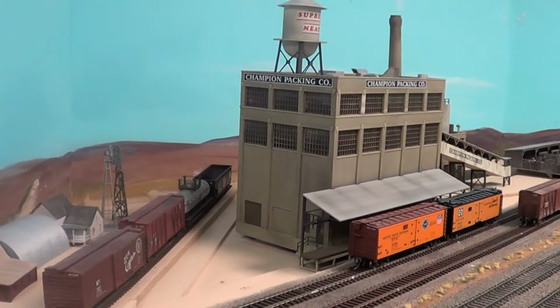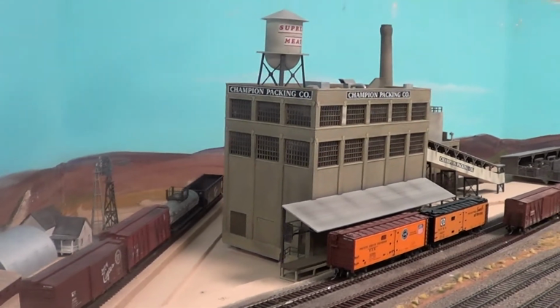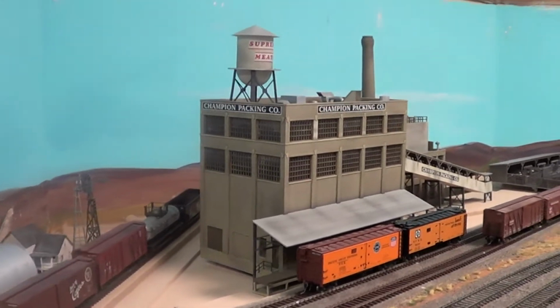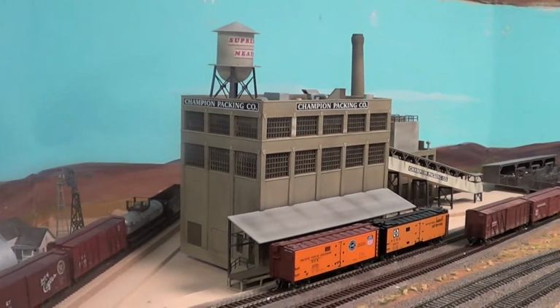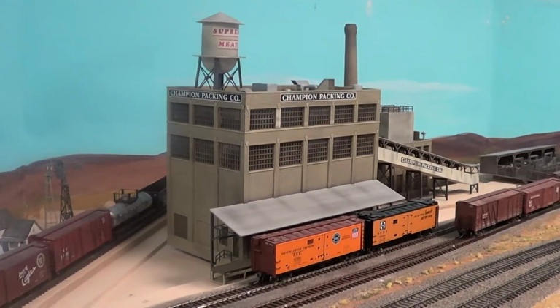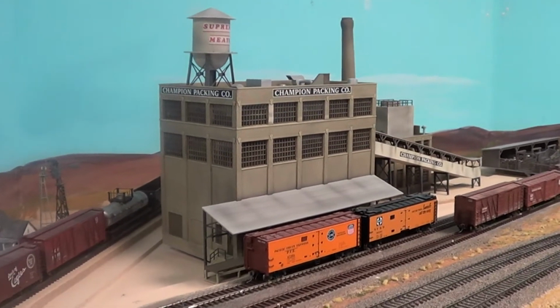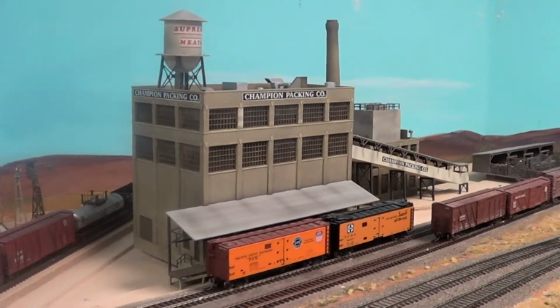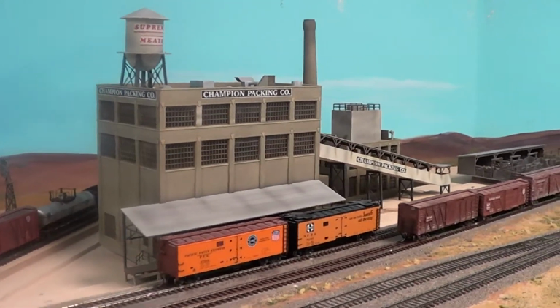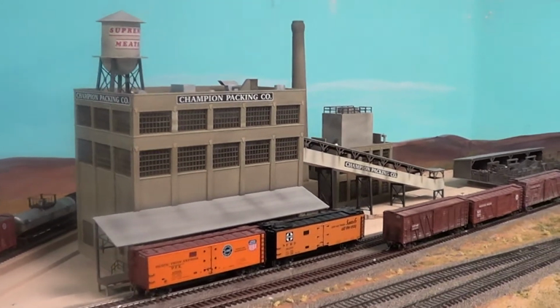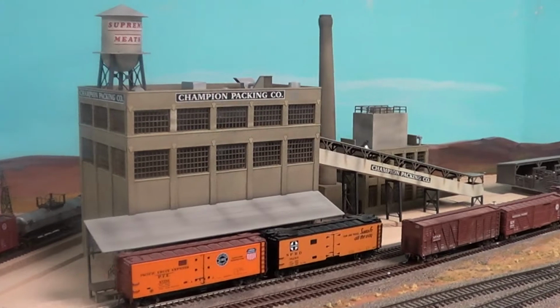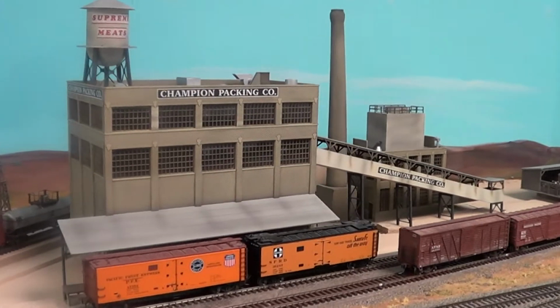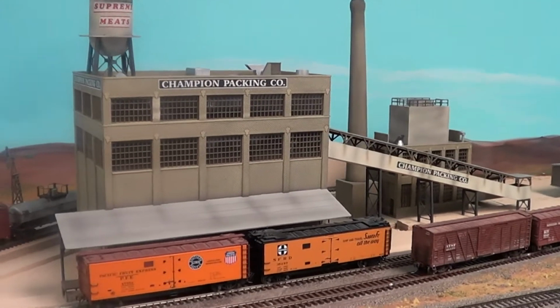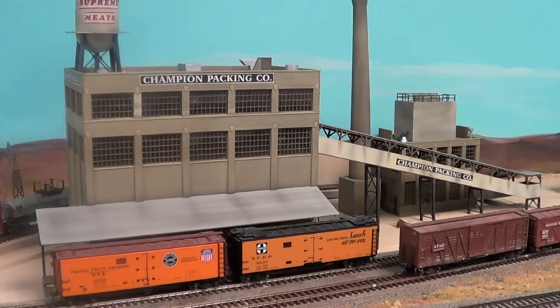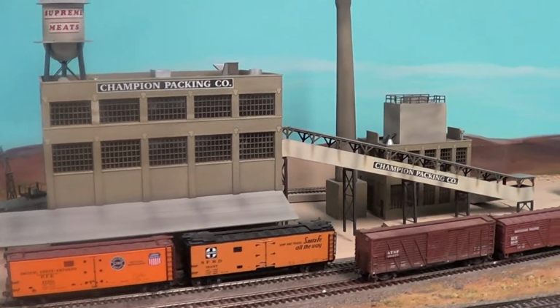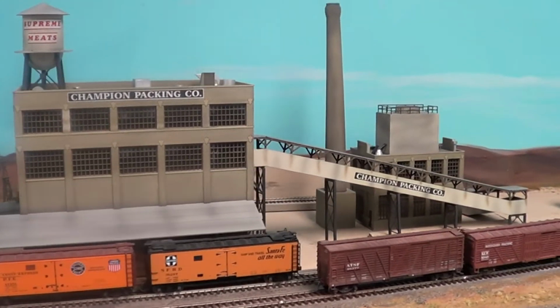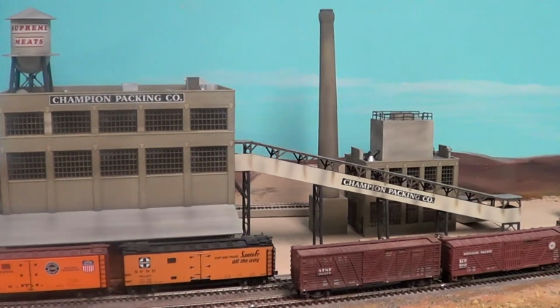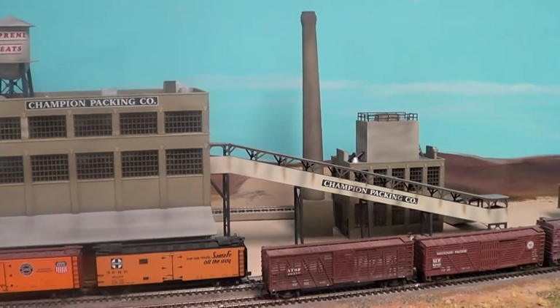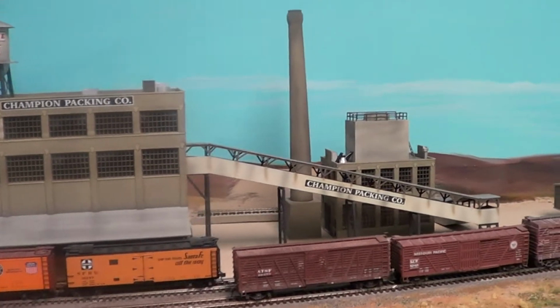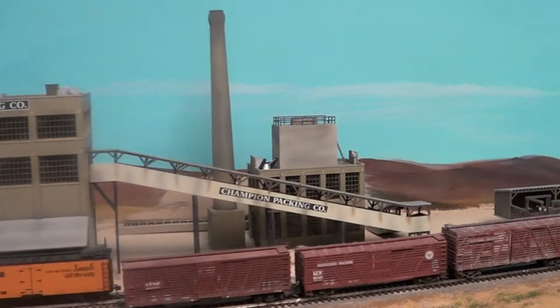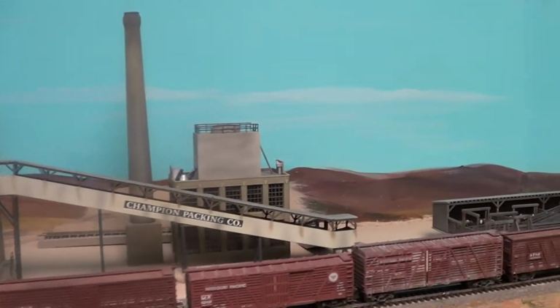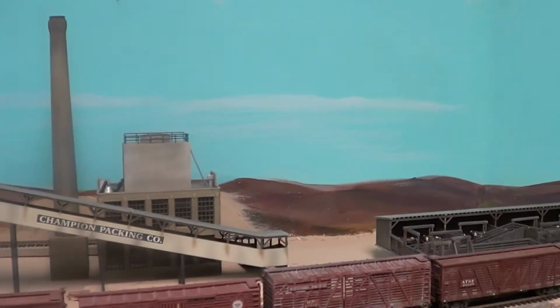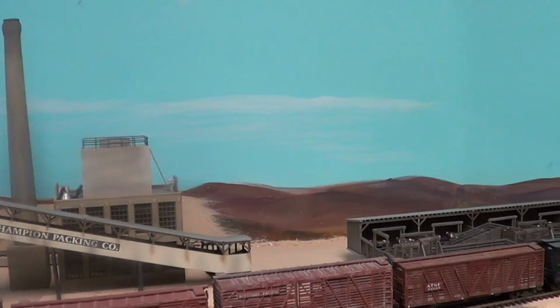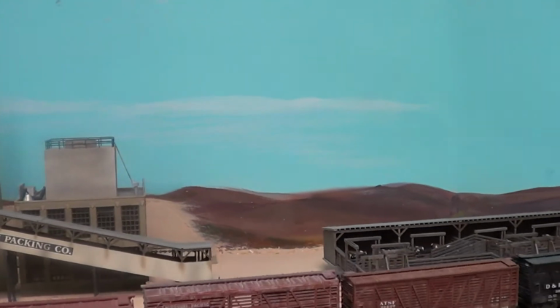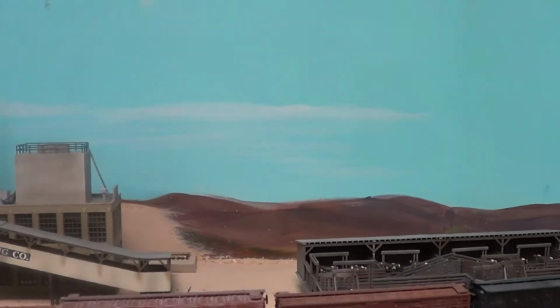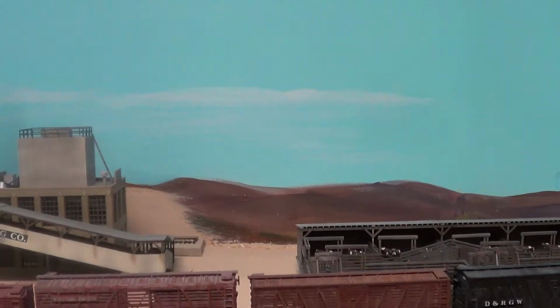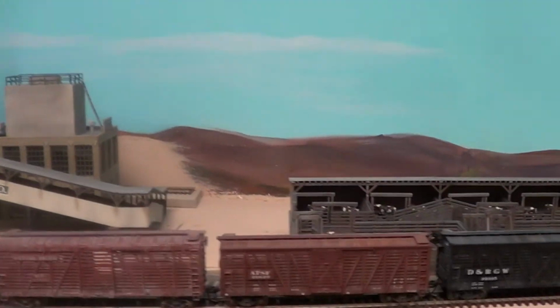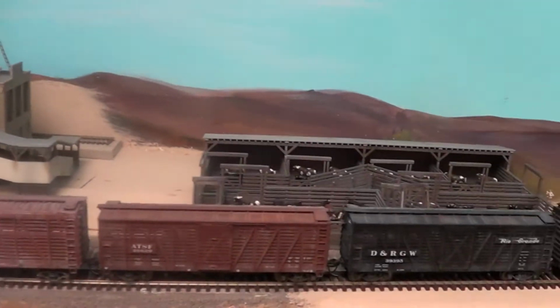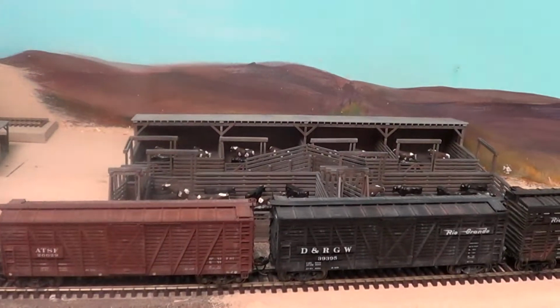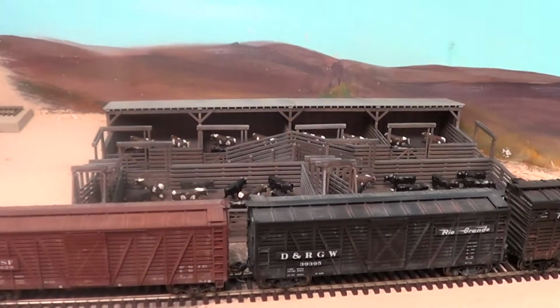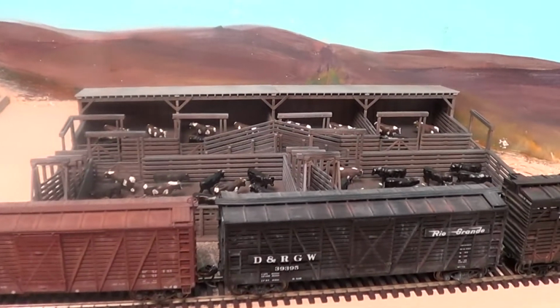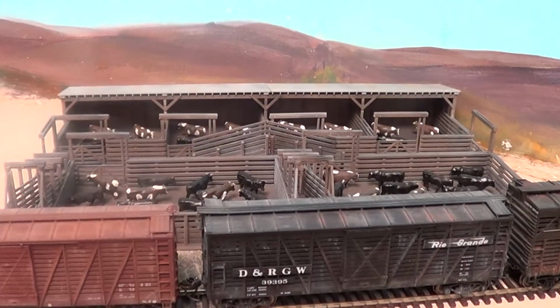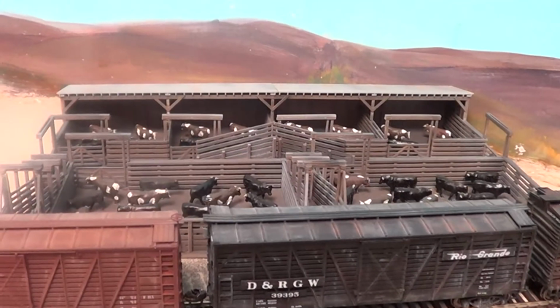This is another Jim Laughlin construction job. We even have a whole bunch of little cattle here.